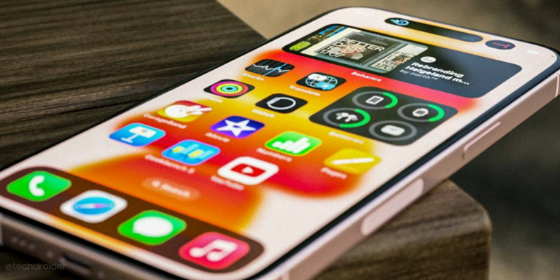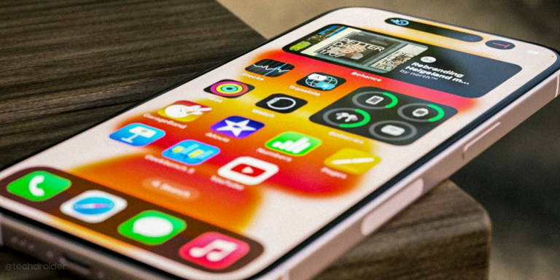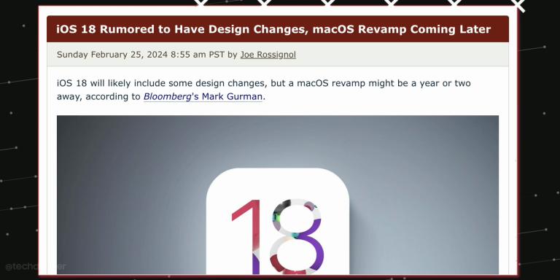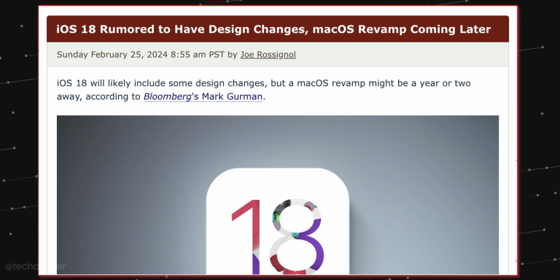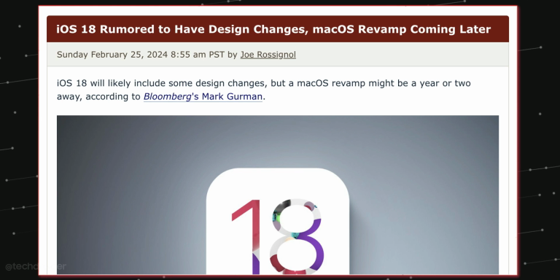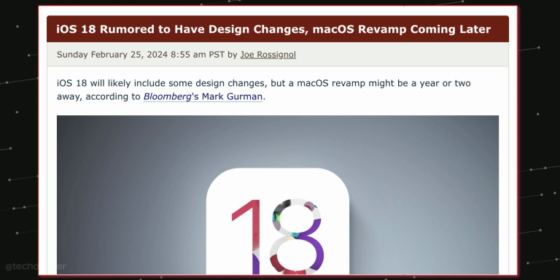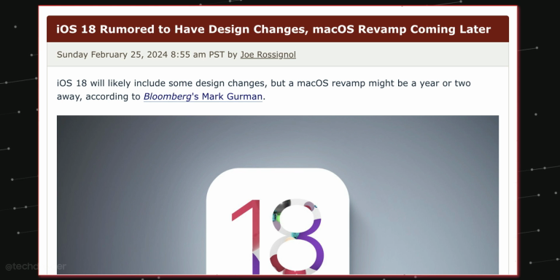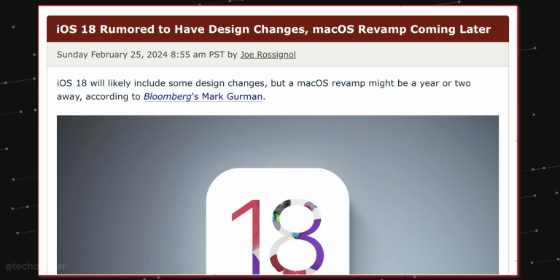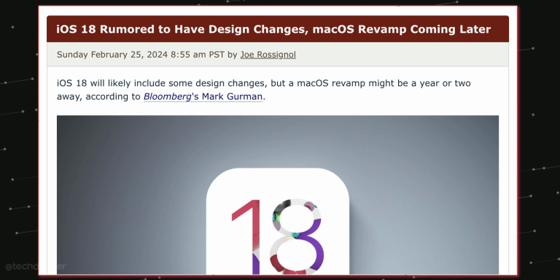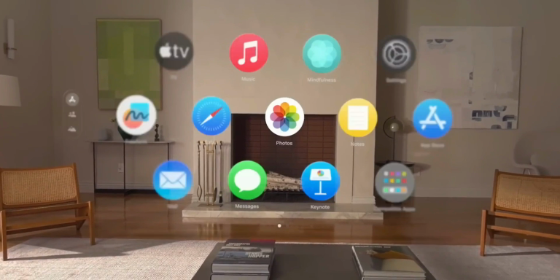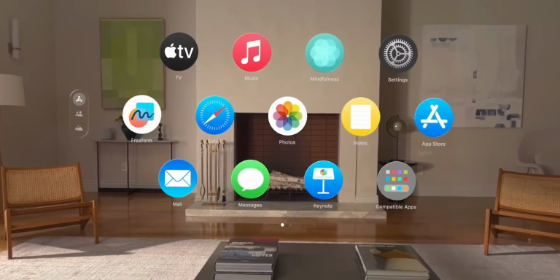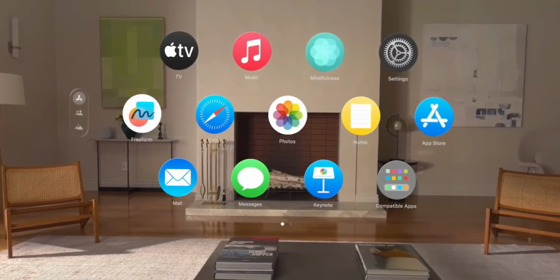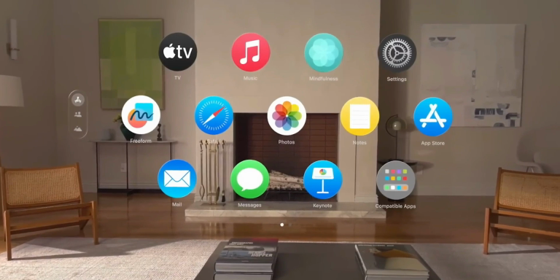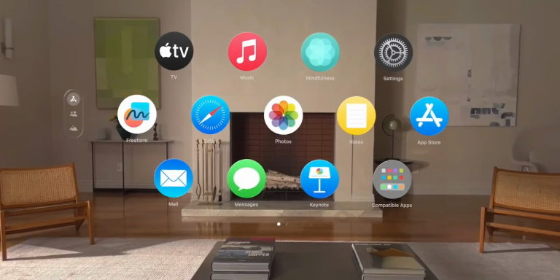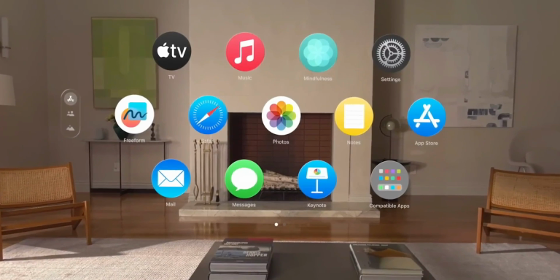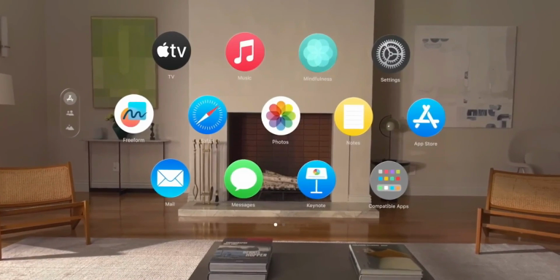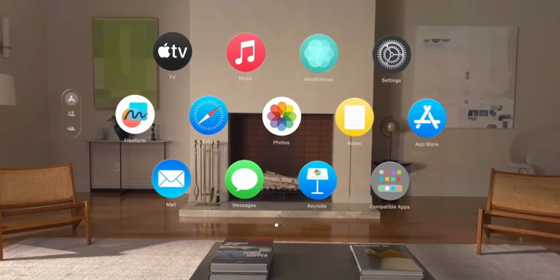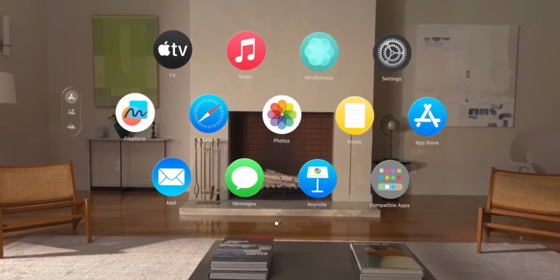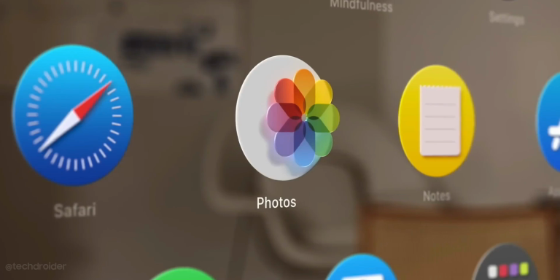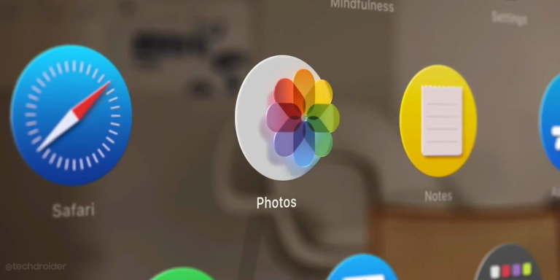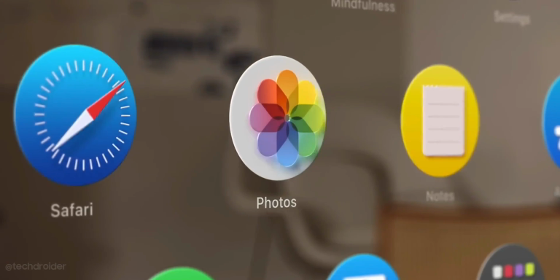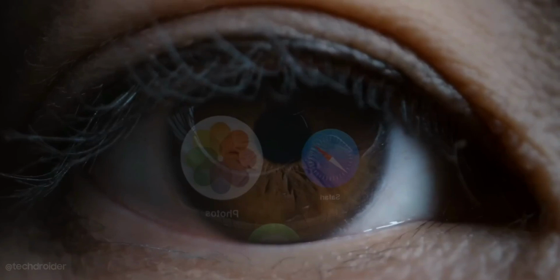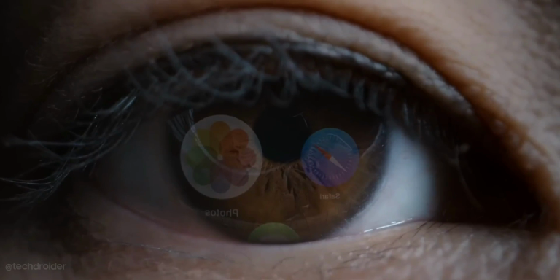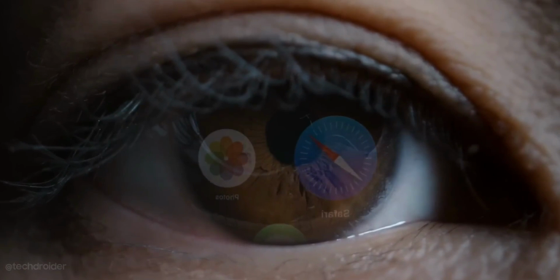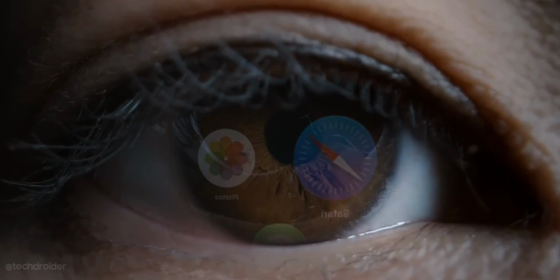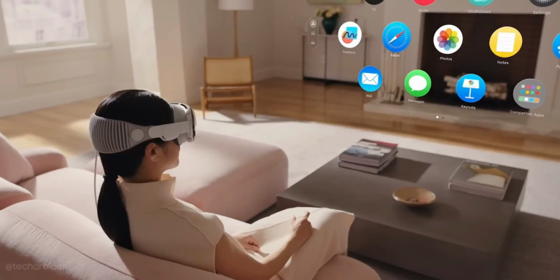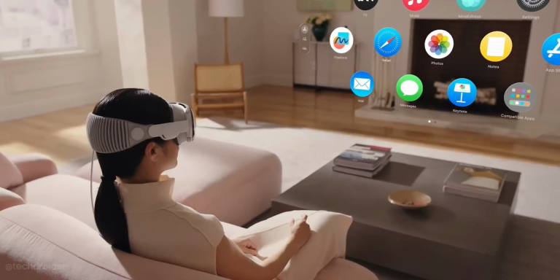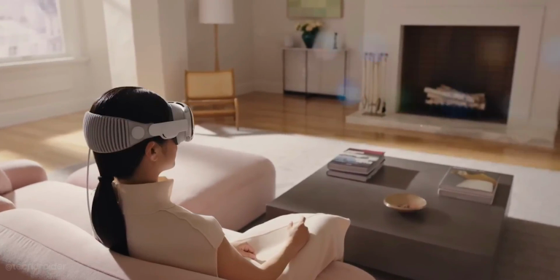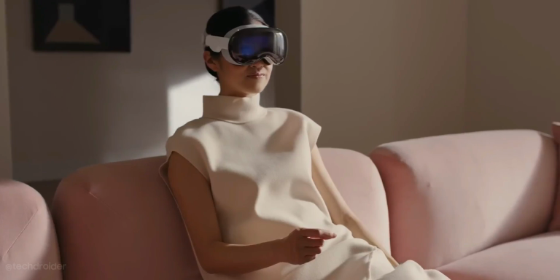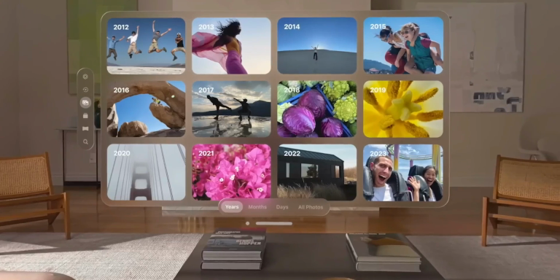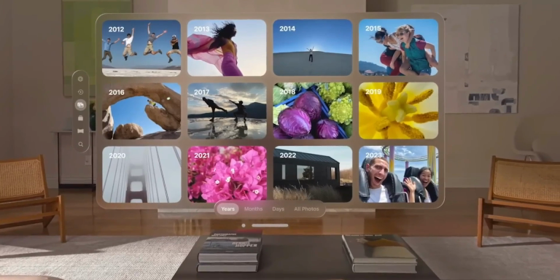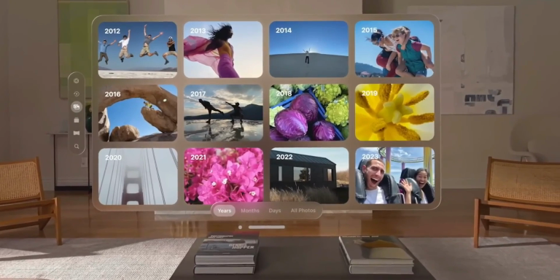According to Mark Gurman, Apple iOS 18 is coming with massive design changes. We might see Vision OS-inspired design elements like a redesigned Control Center, icons, widgets, and system interface.